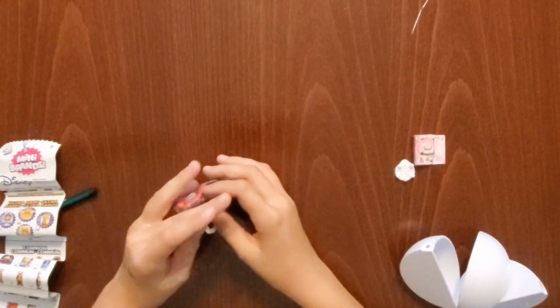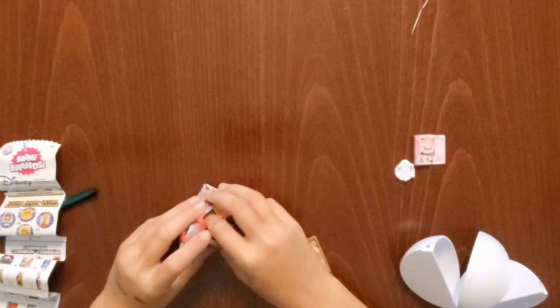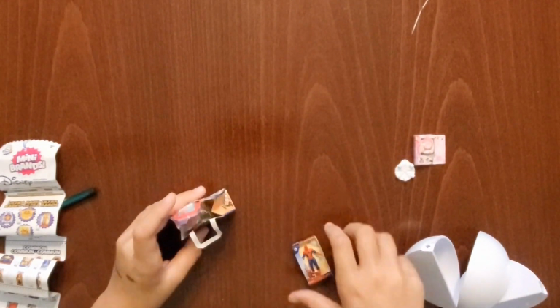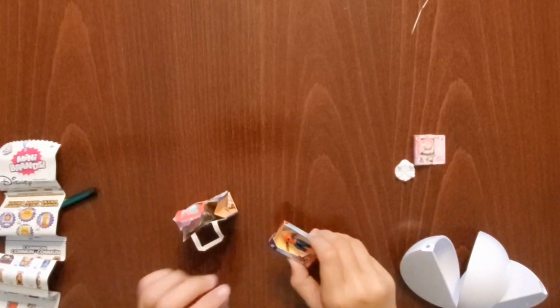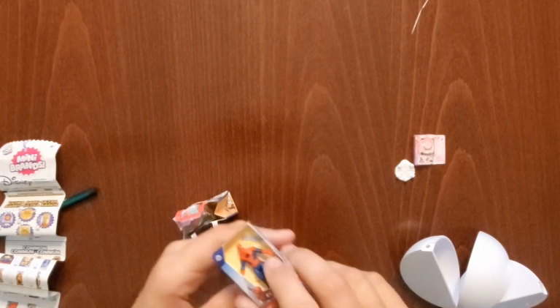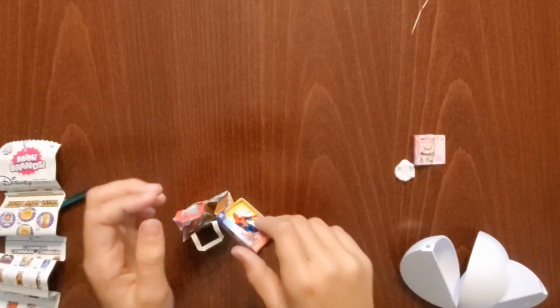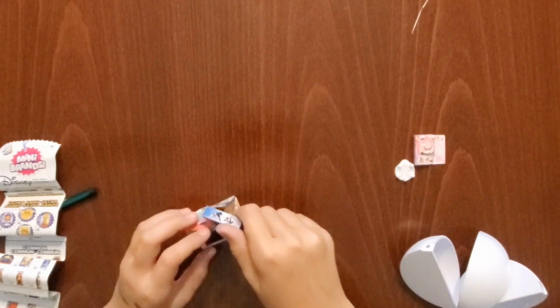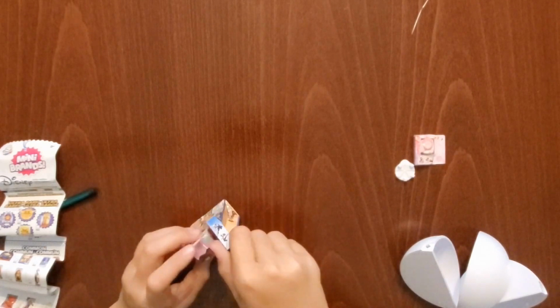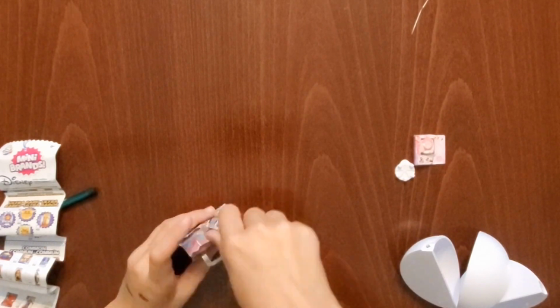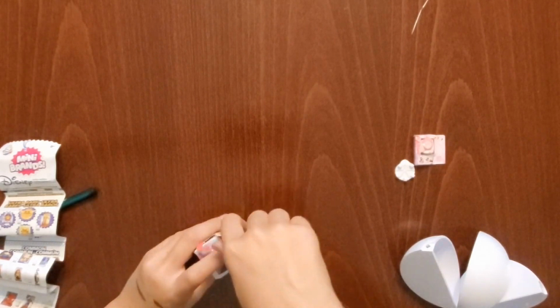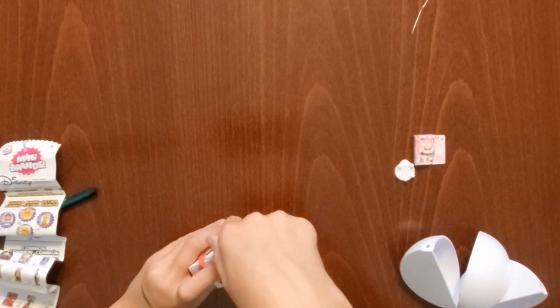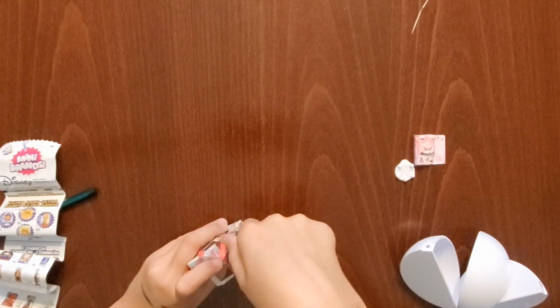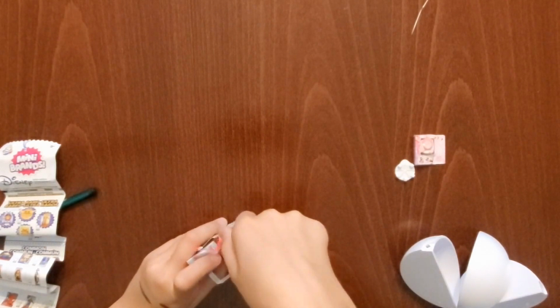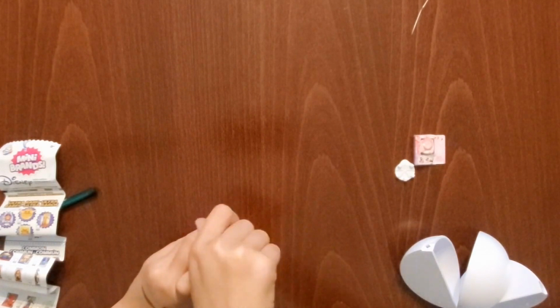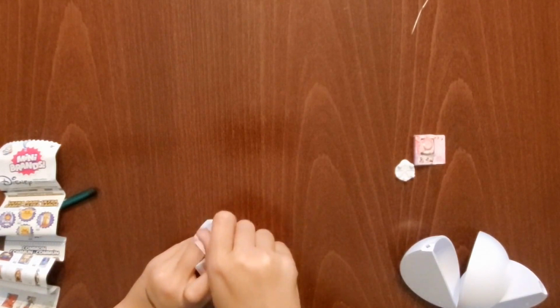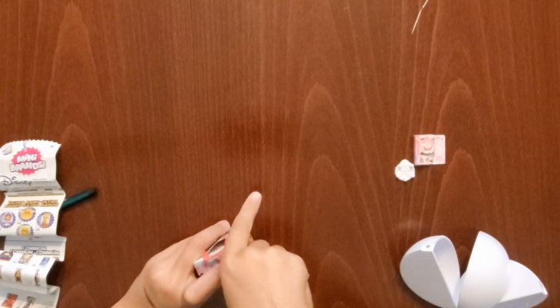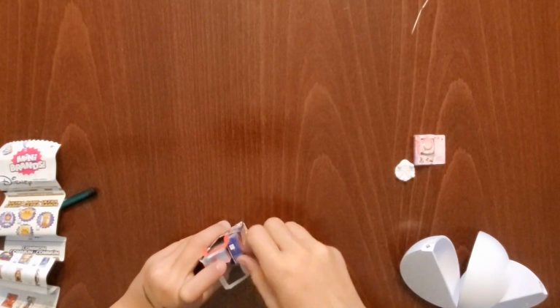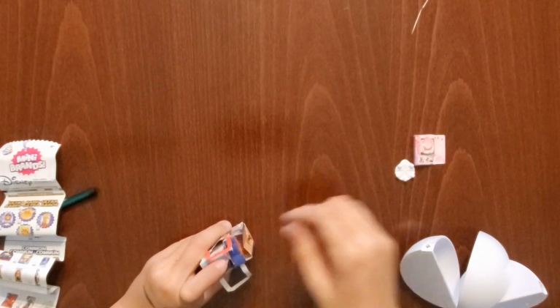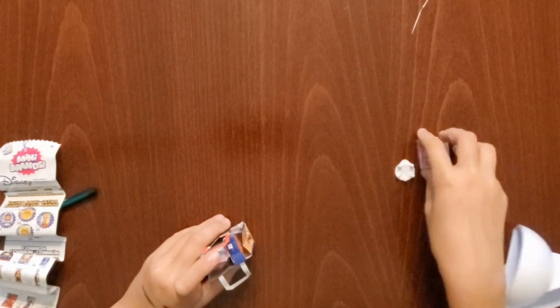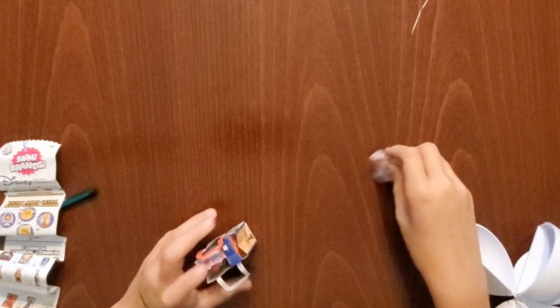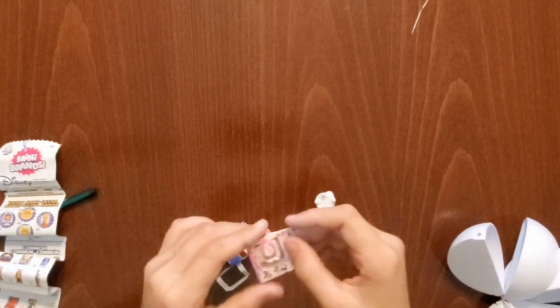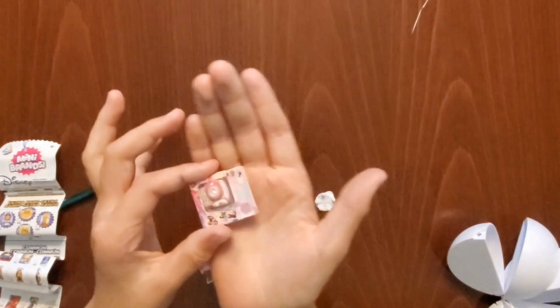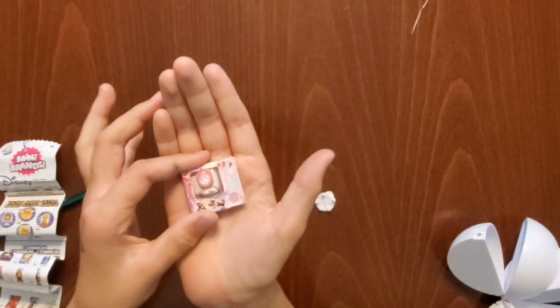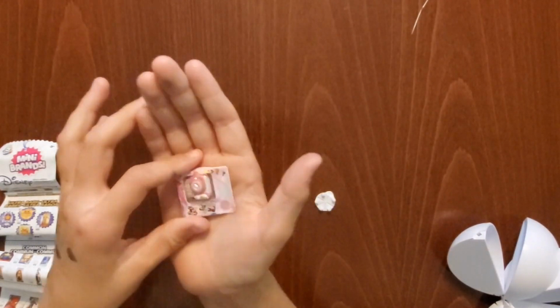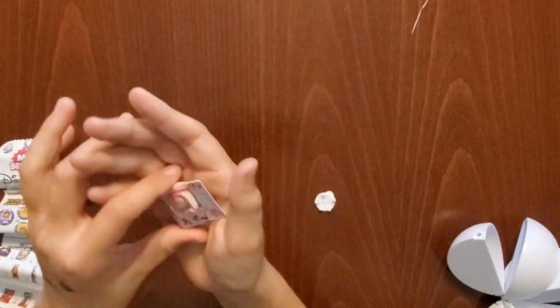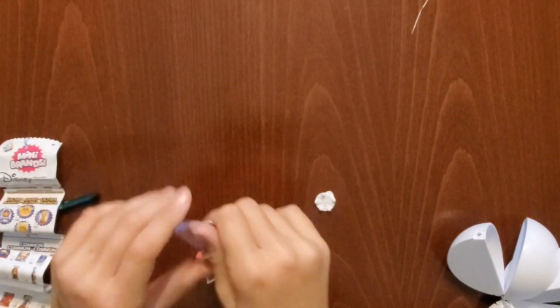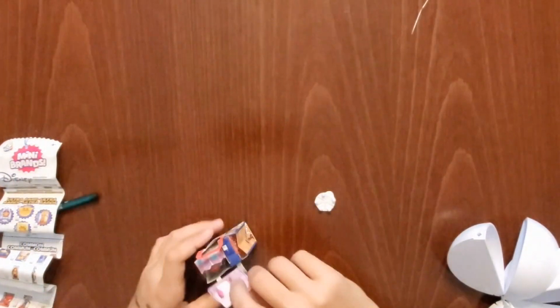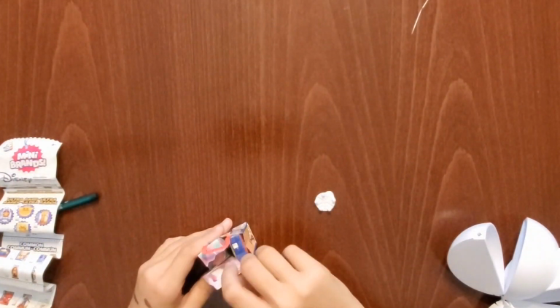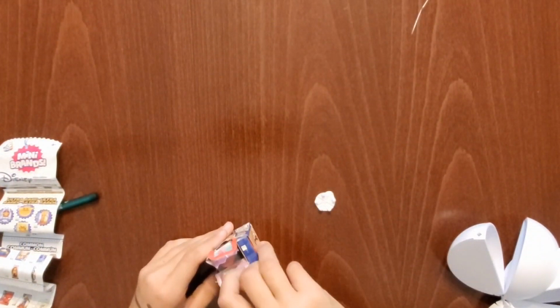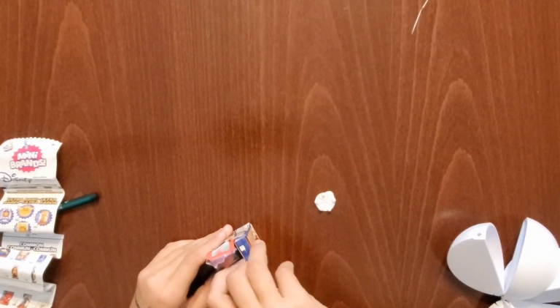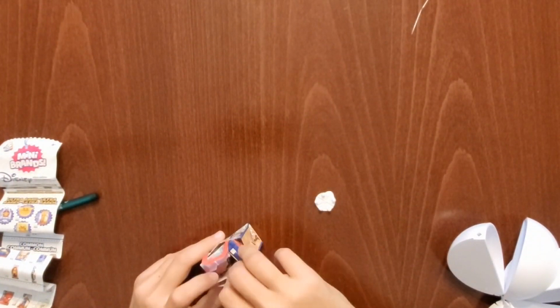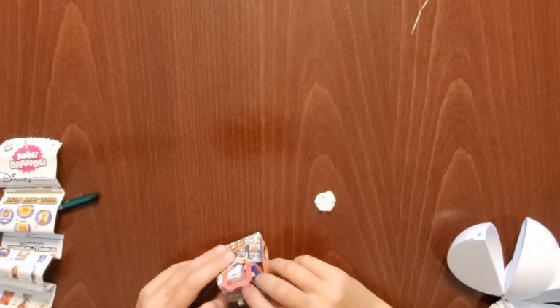You'll notice that there's also a piece of paper that's going to help you check off what products you got, so that you can collect all the little mini figurines, which is really fun.